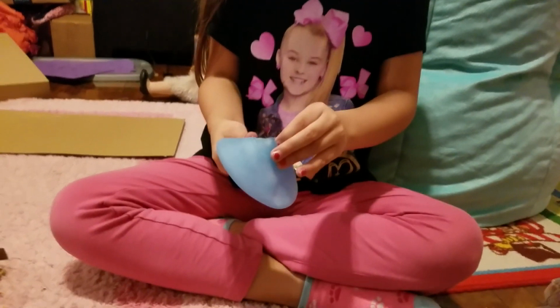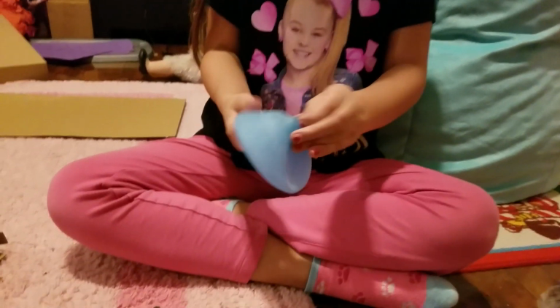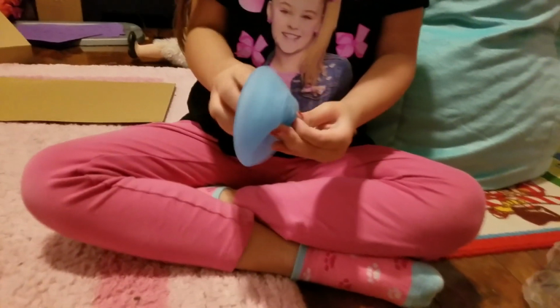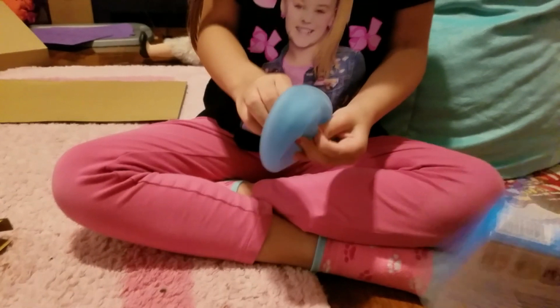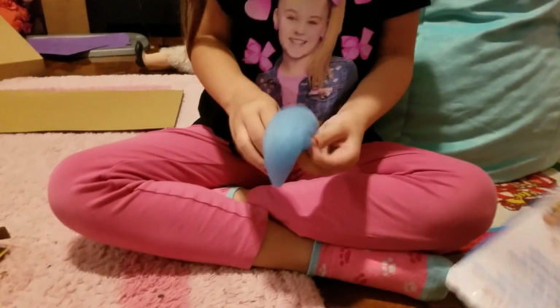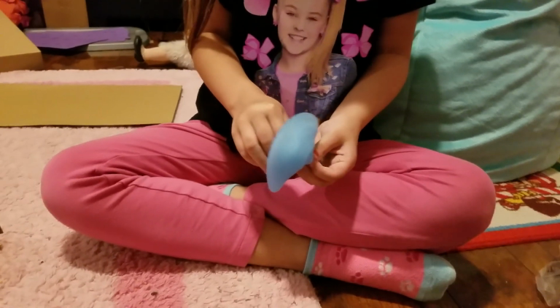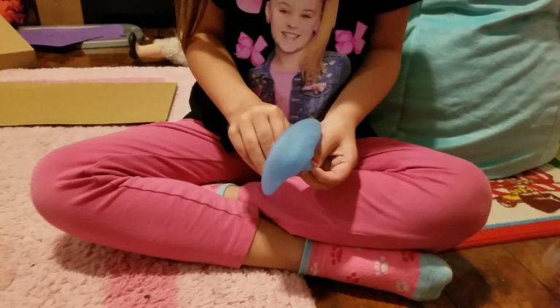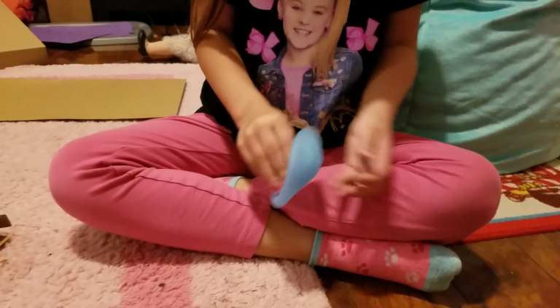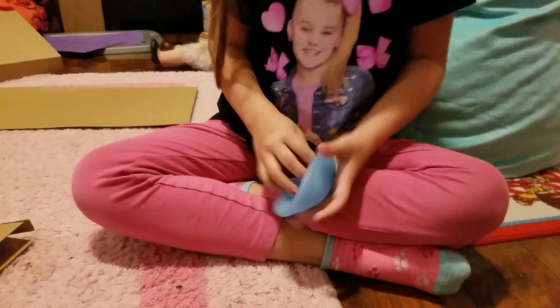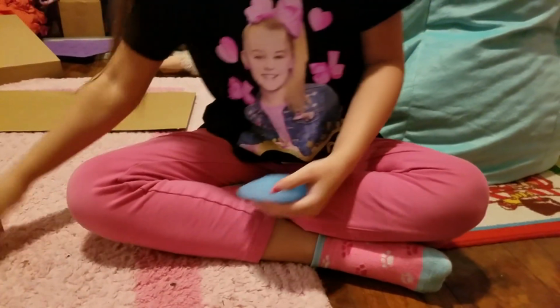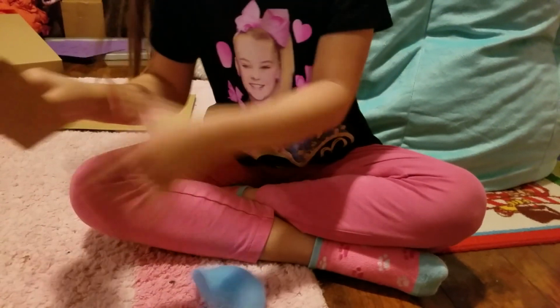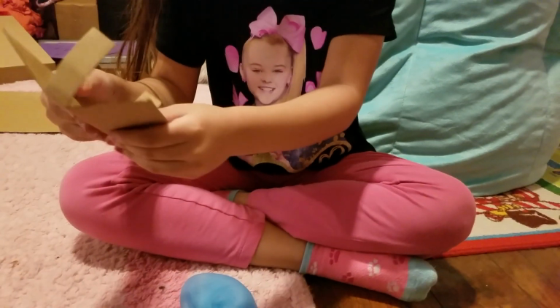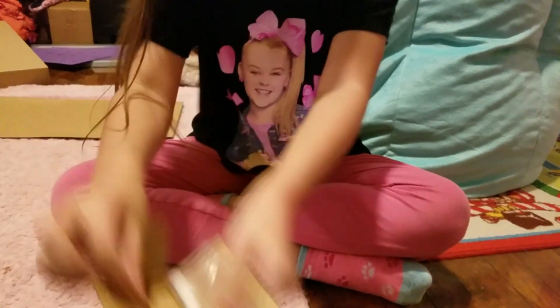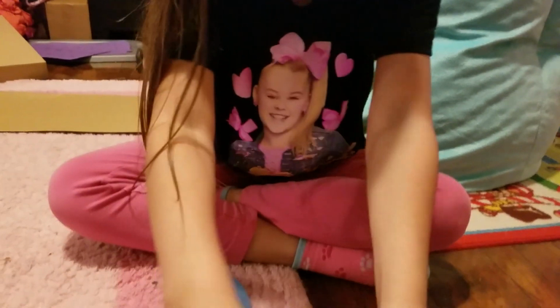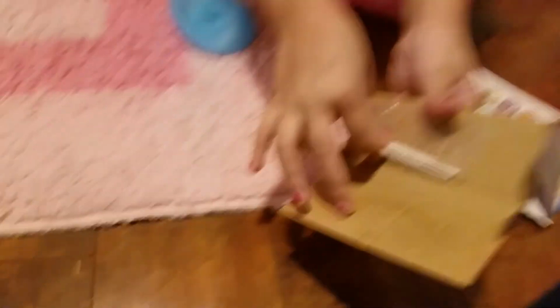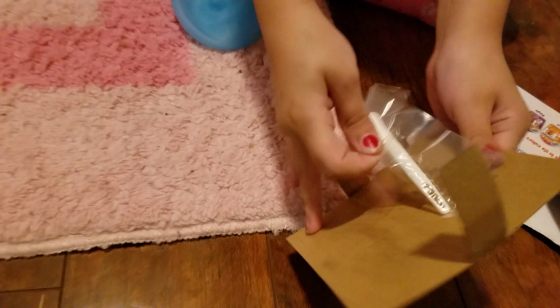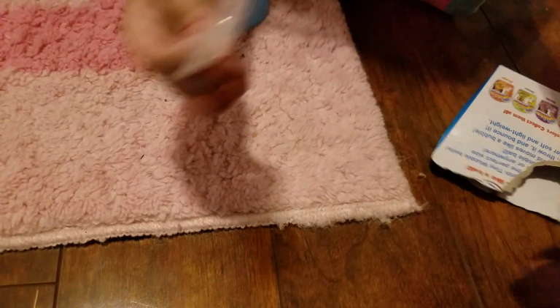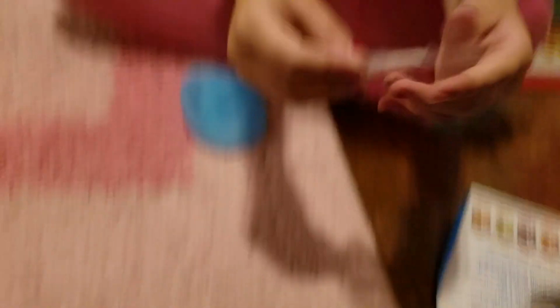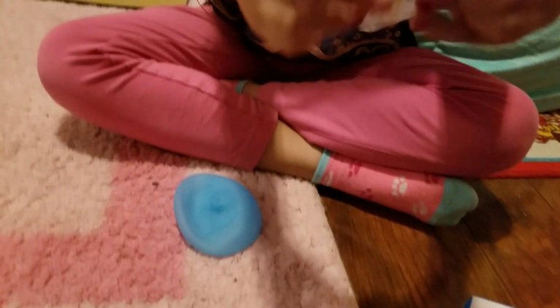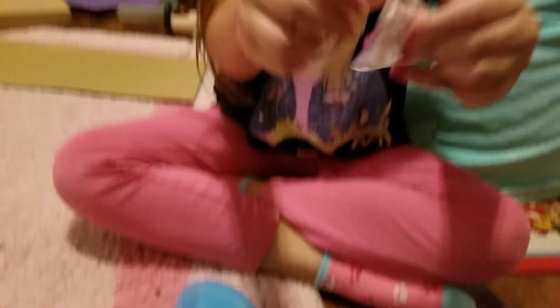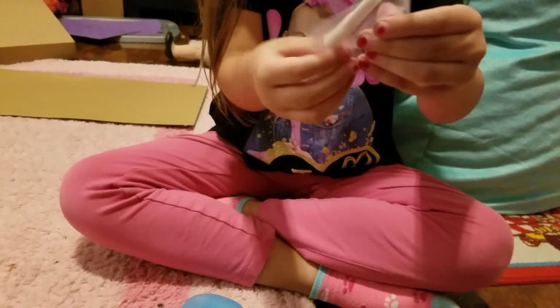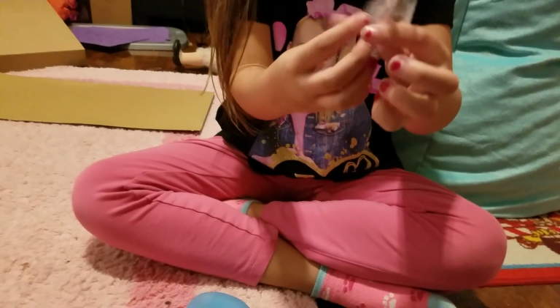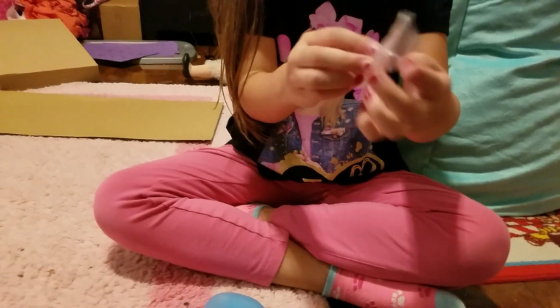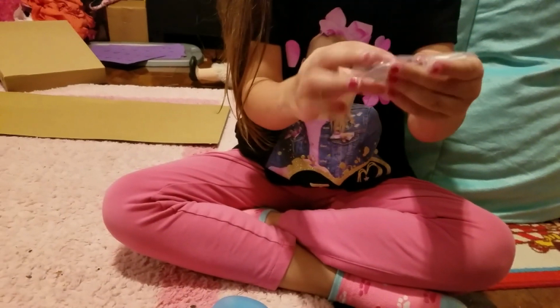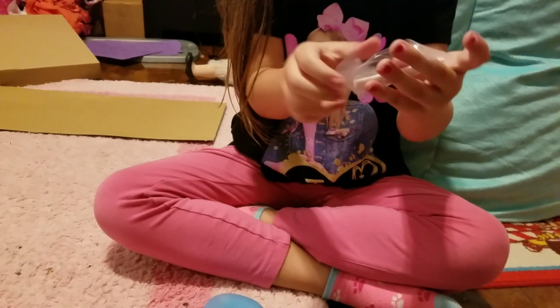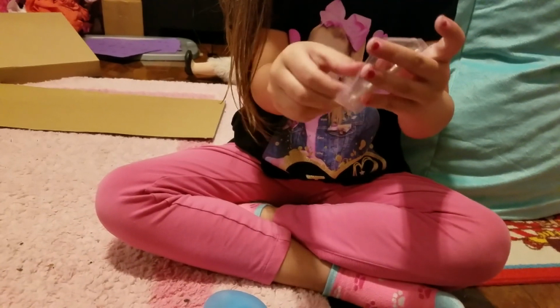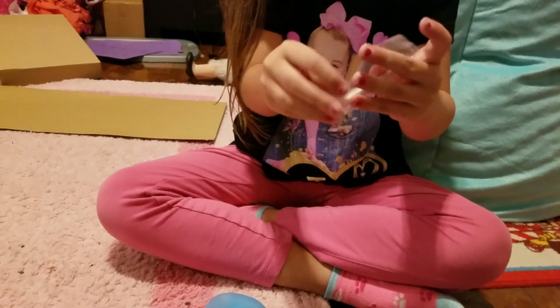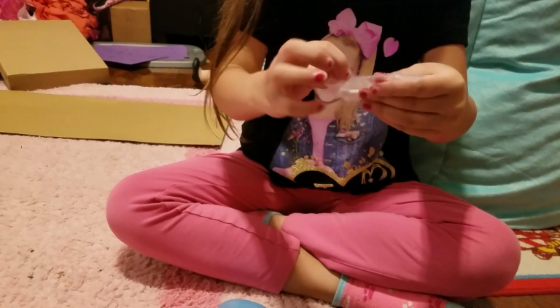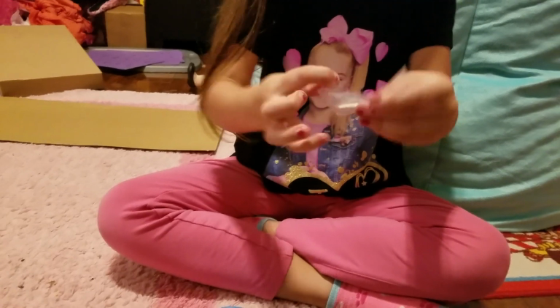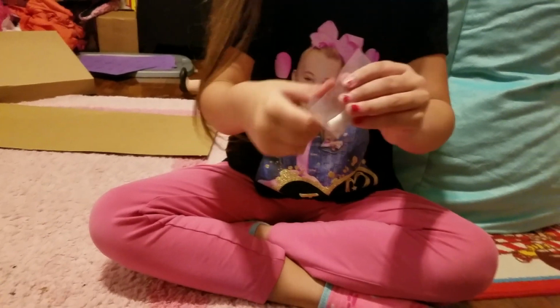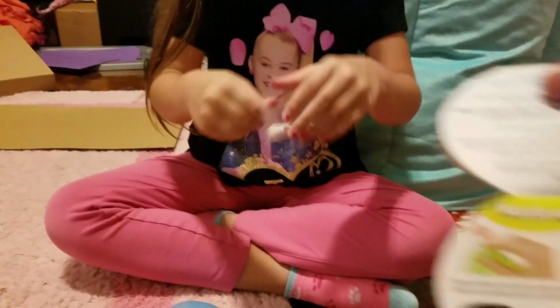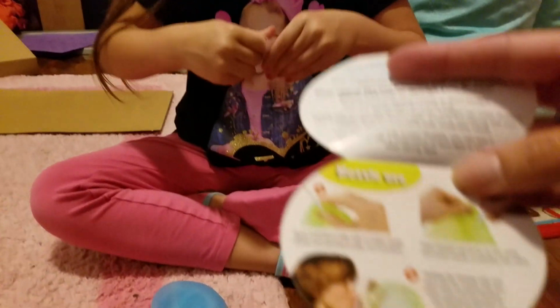There should be a little nozzle, it says. Look for the nozzle. Here it is. So it says: one nozzle, one Tiny Wubble Bubble. First, here's the instructions.